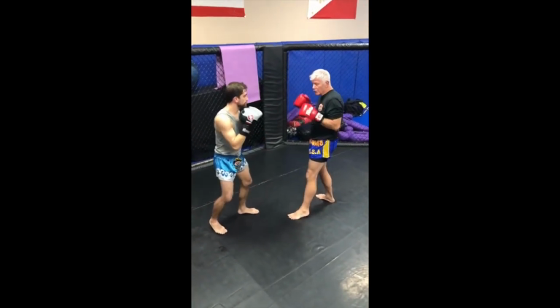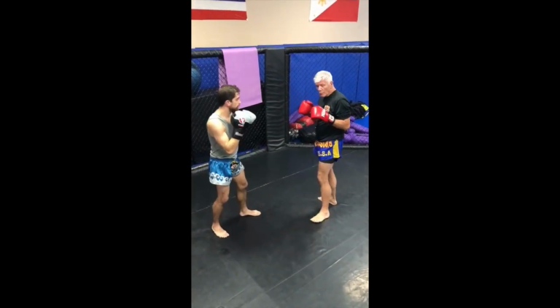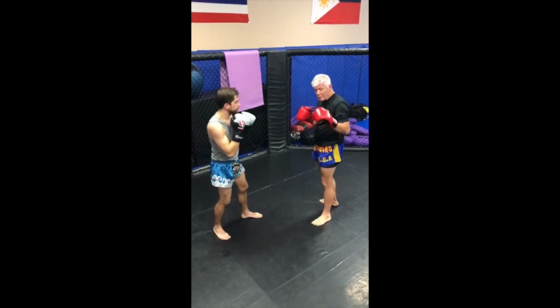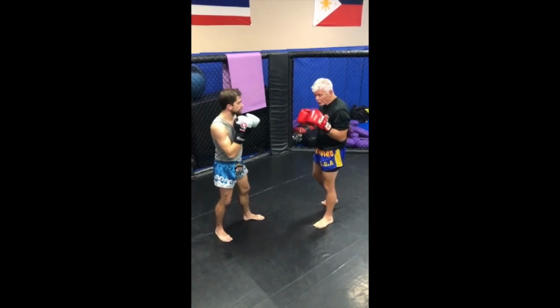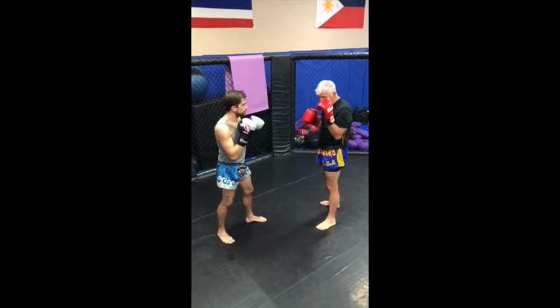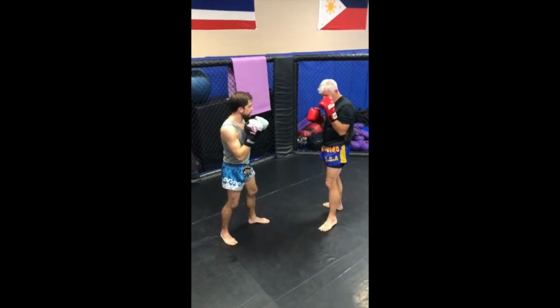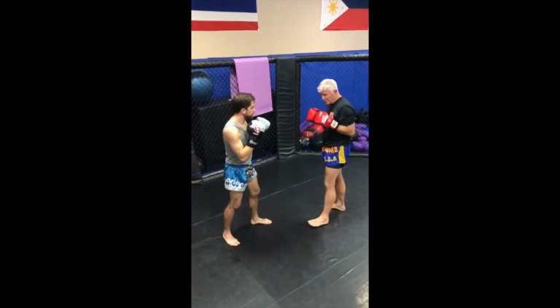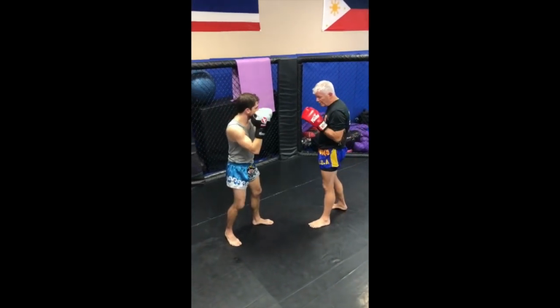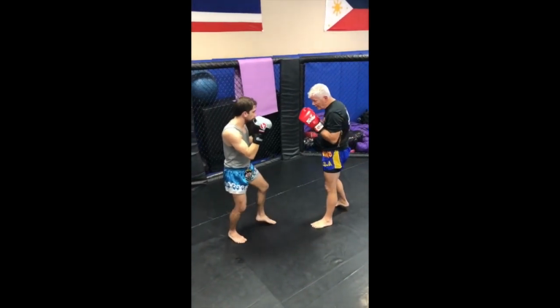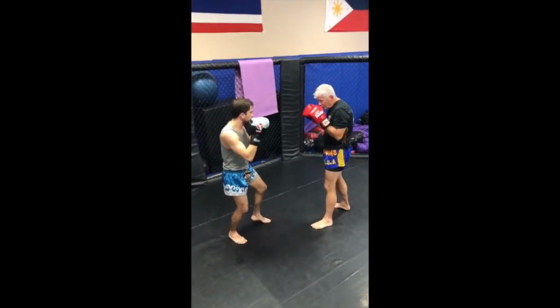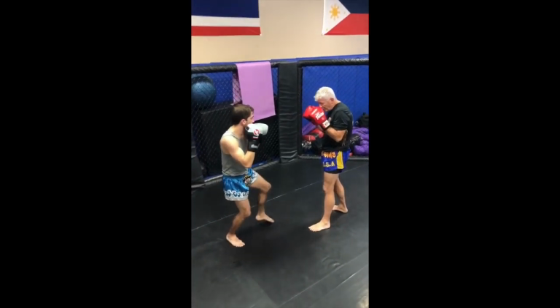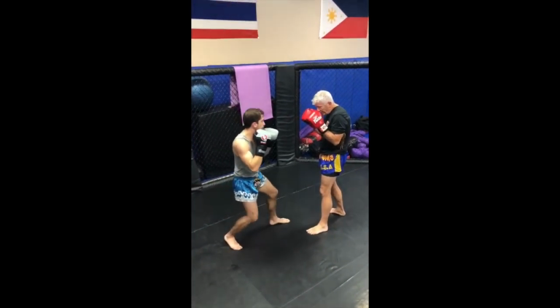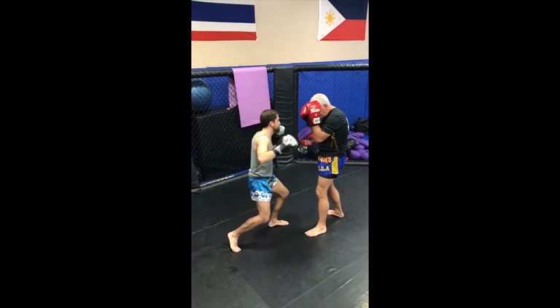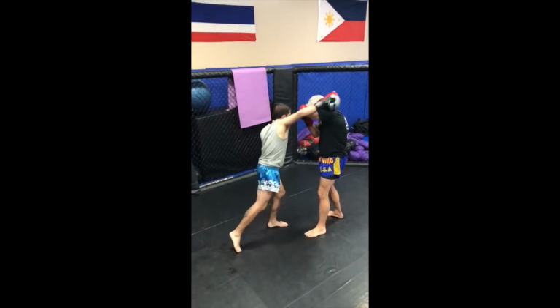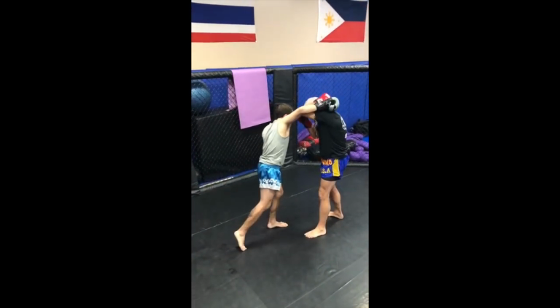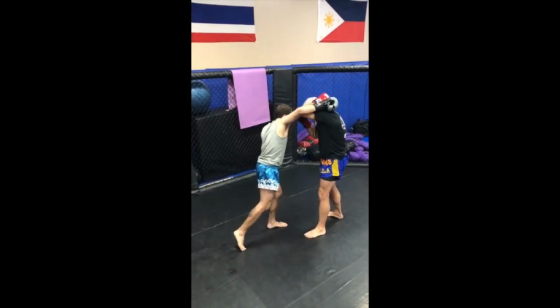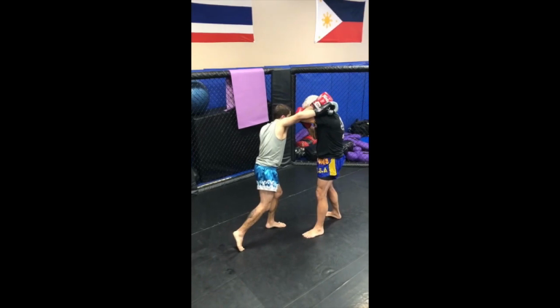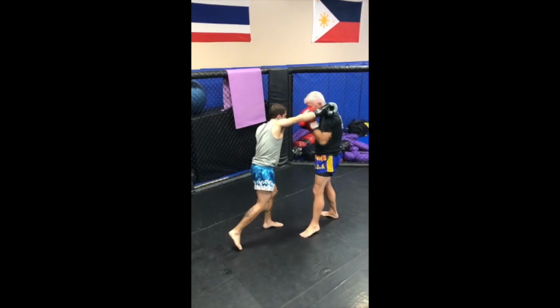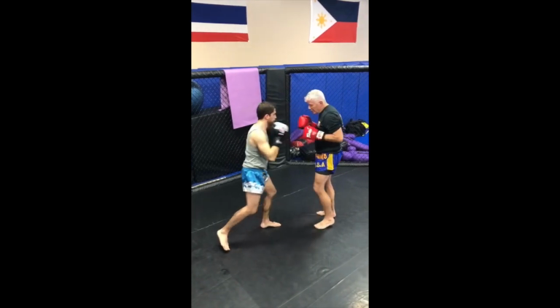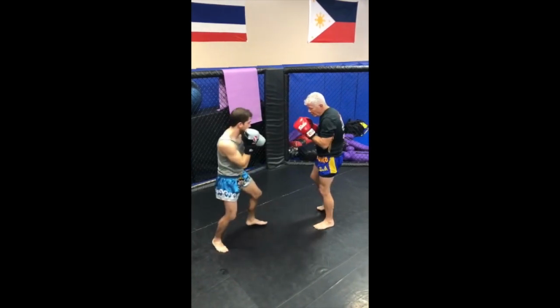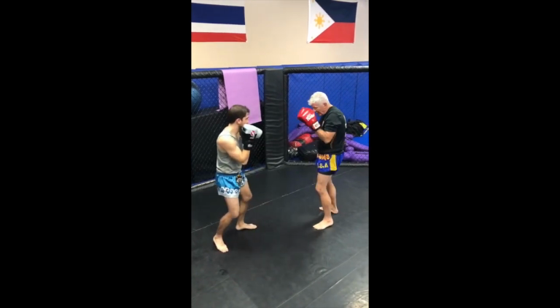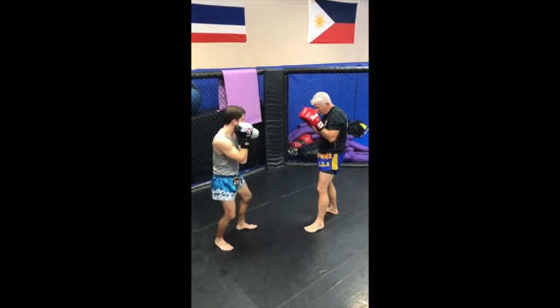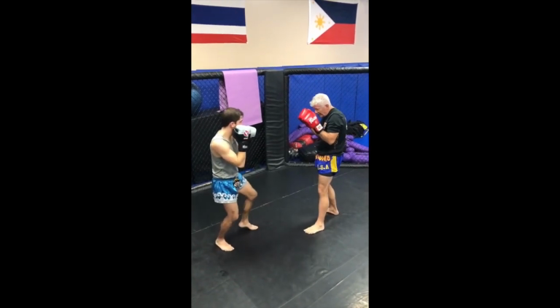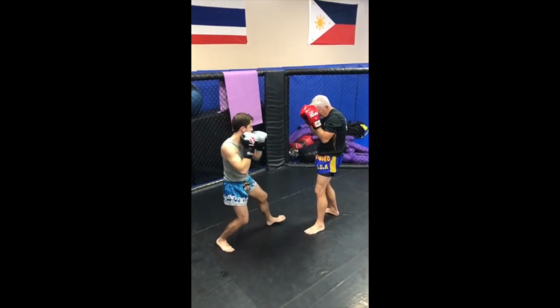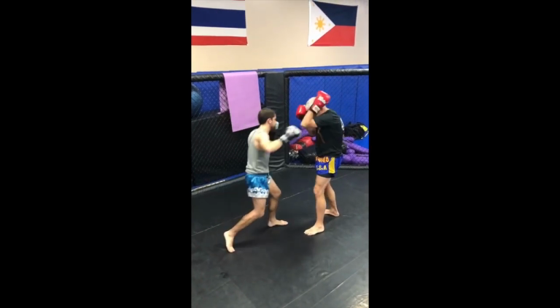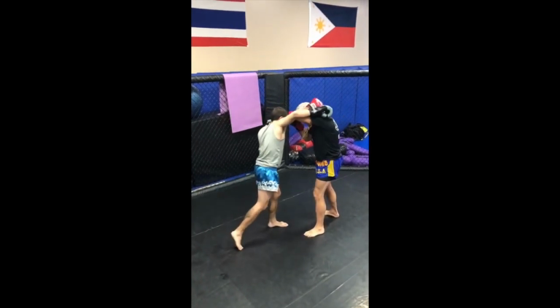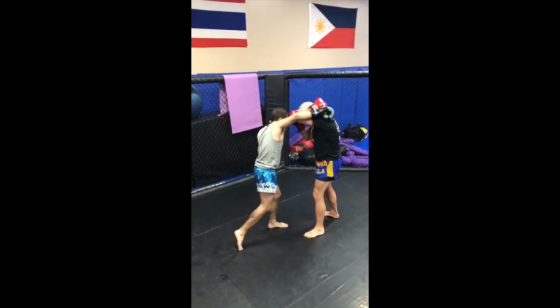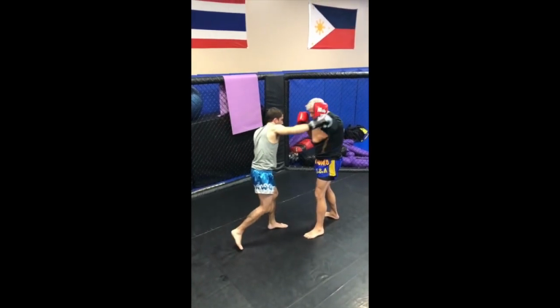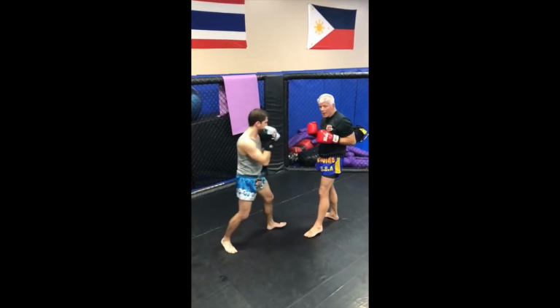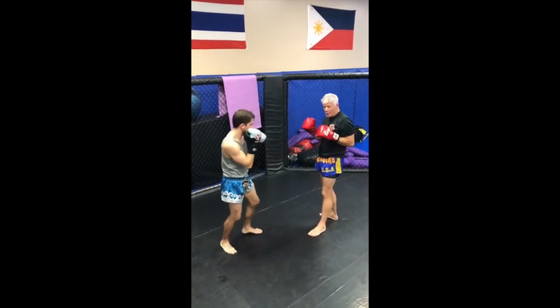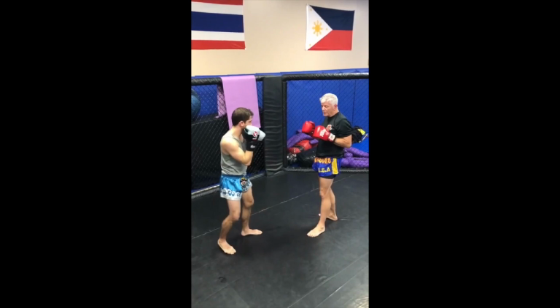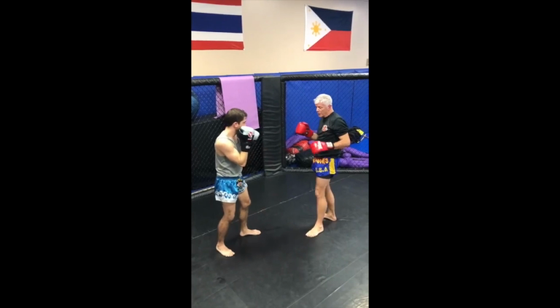So I prefer to use the wing block. When he goes to hit, I'm going to hit it here — the same as when I'm blocking the hook.